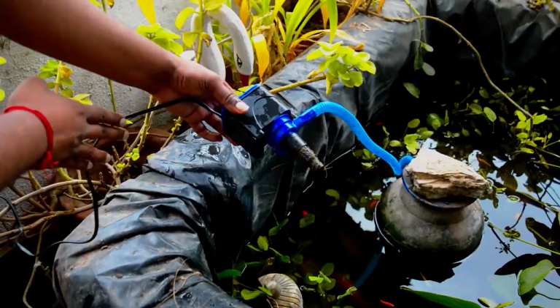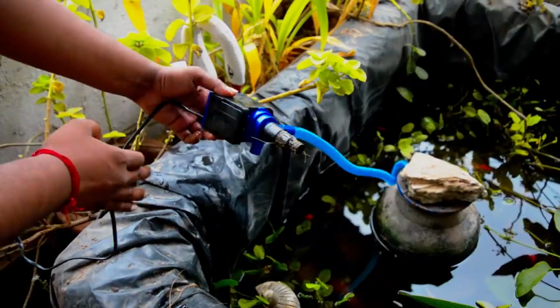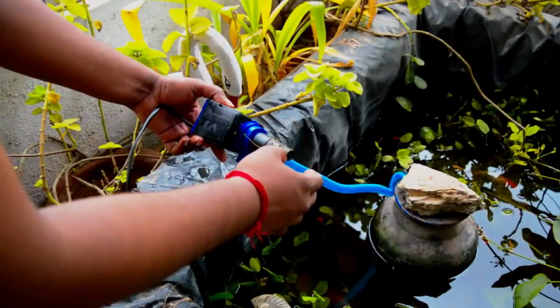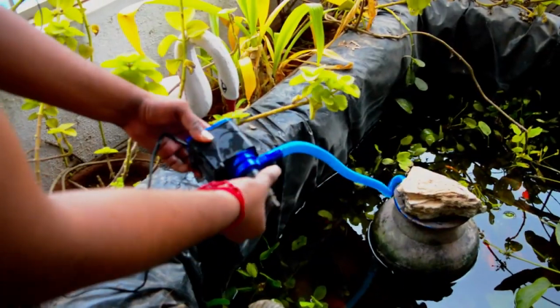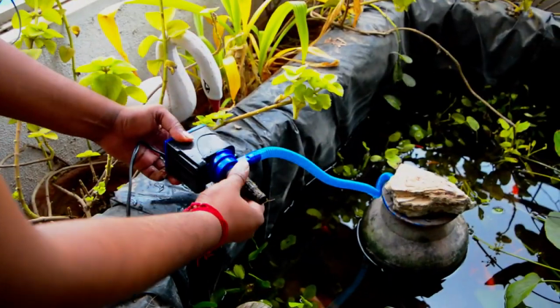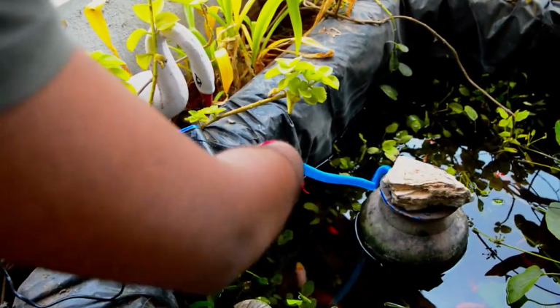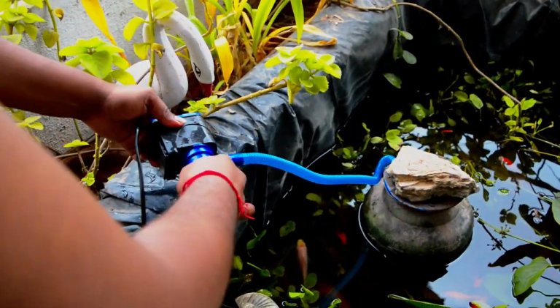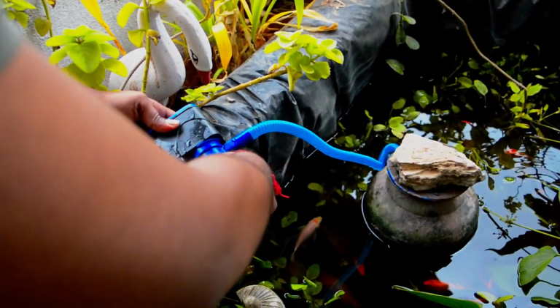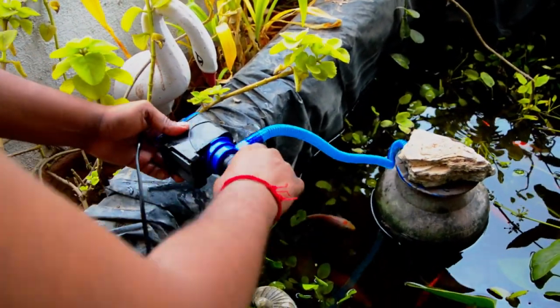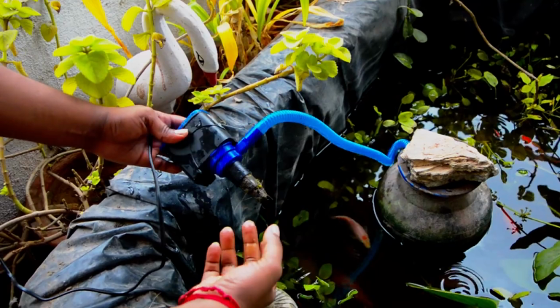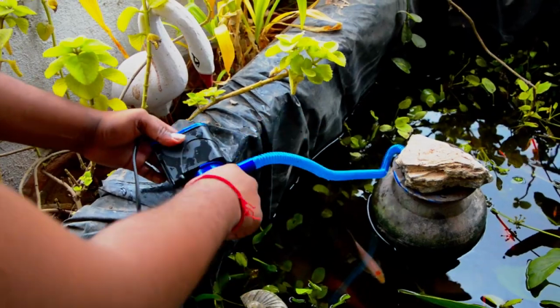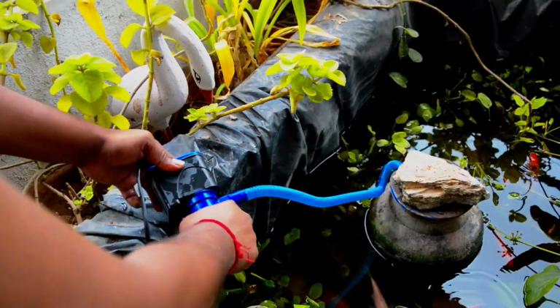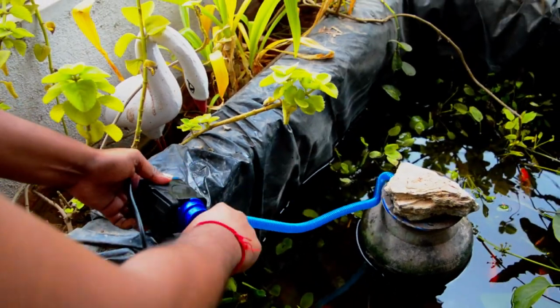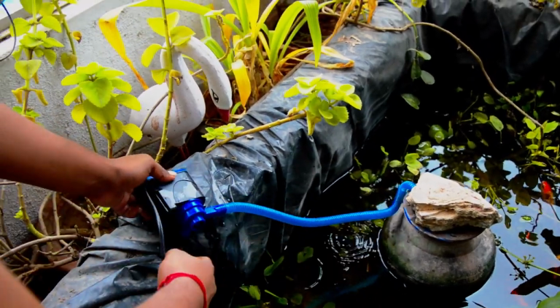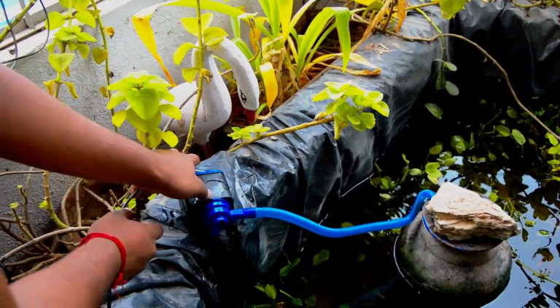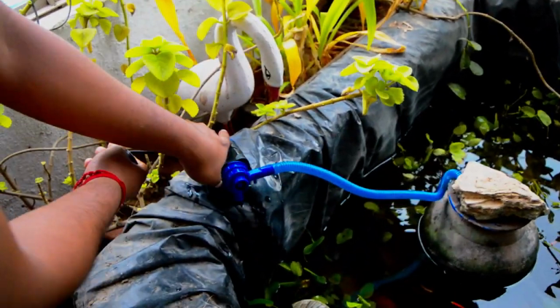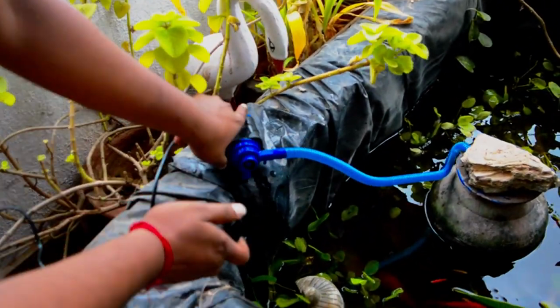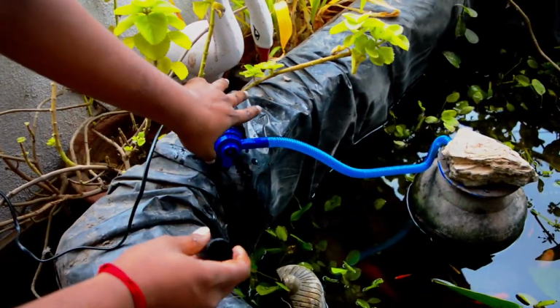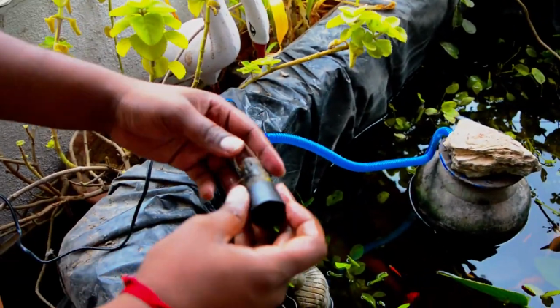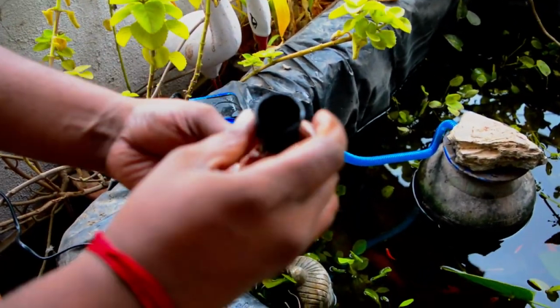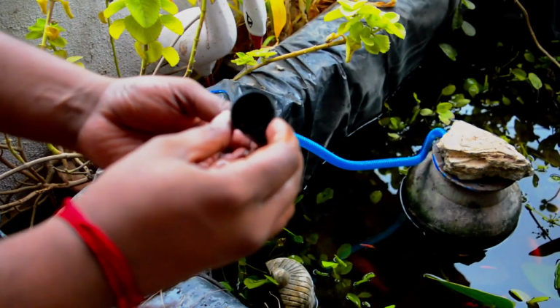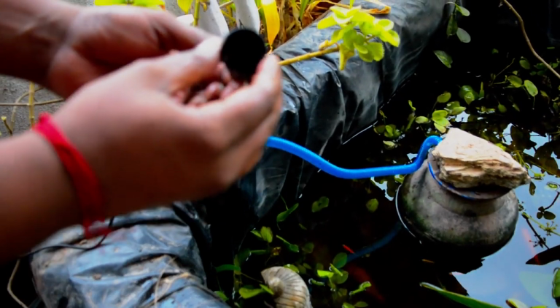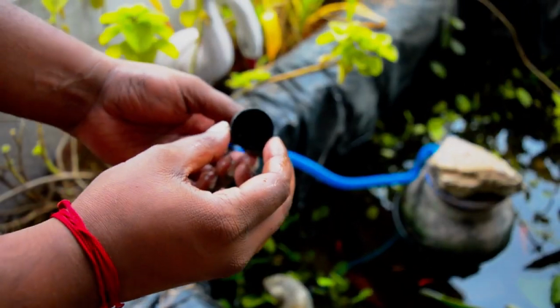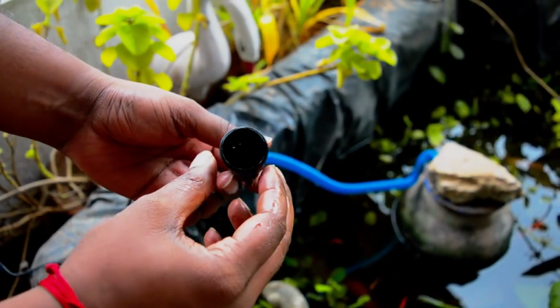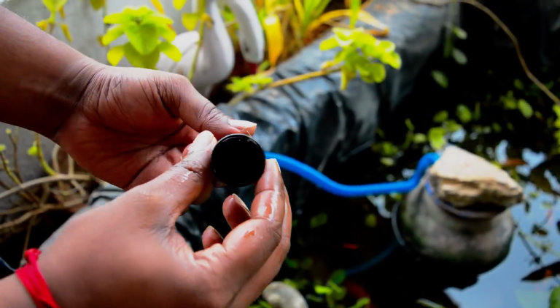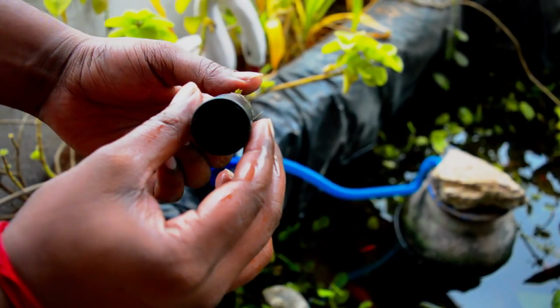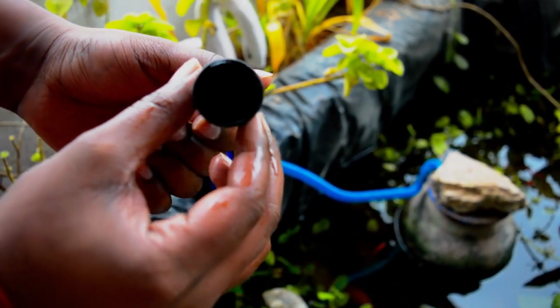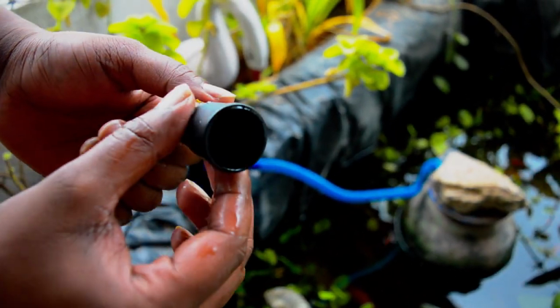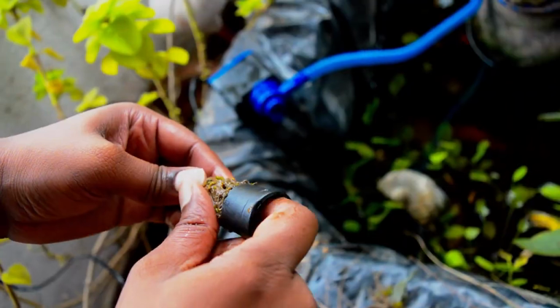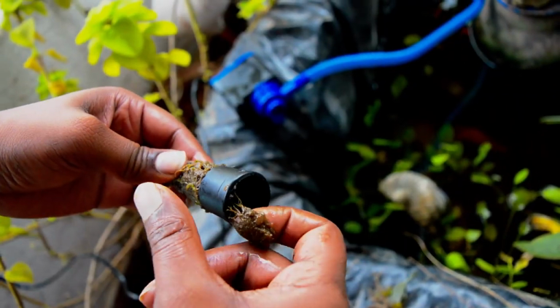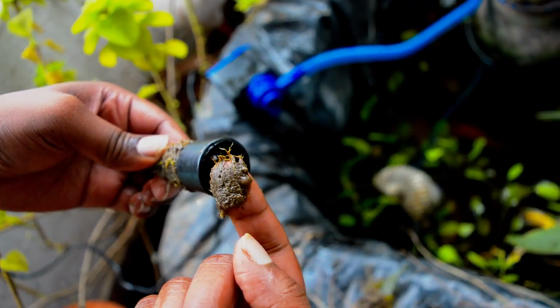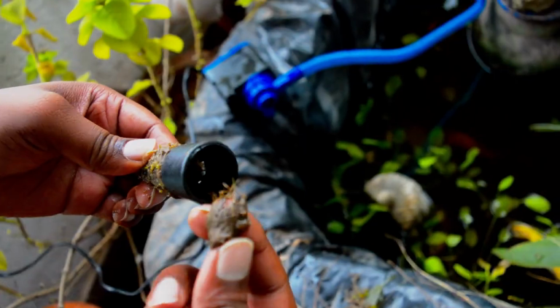This is how much dirt the filter has collected — there's almost so much dirt collected overnight. My older filter took almost three days to collect this much dirt. This is actually the suction nozzle where the dirt is collected. Now here comes the washing part.